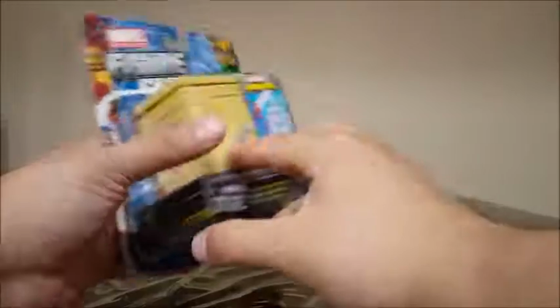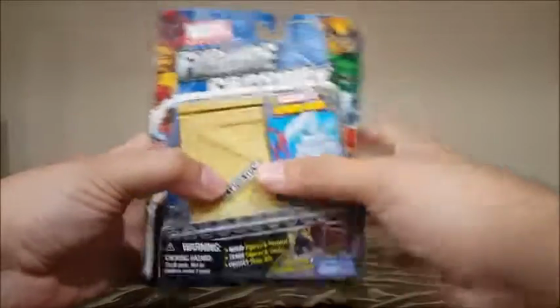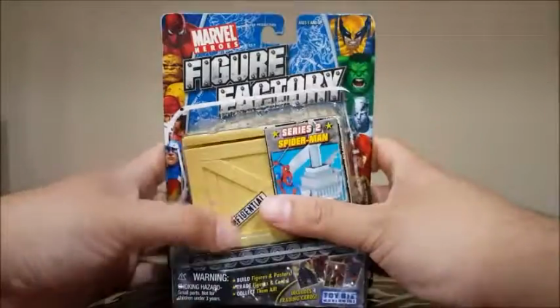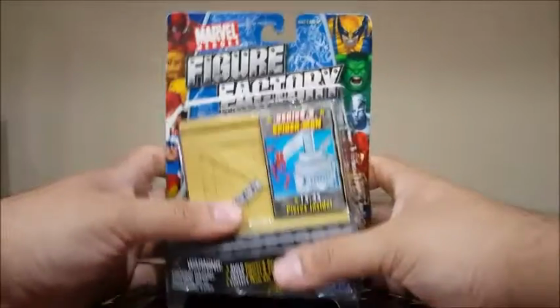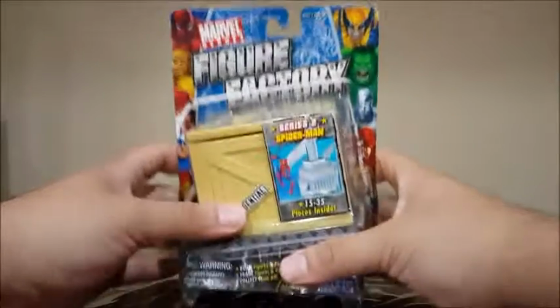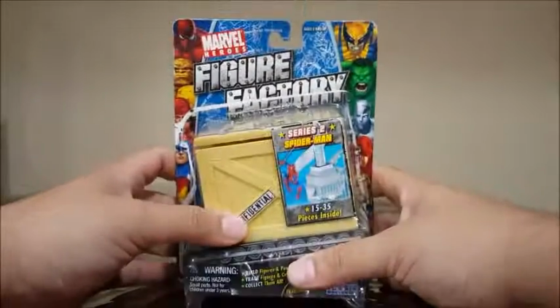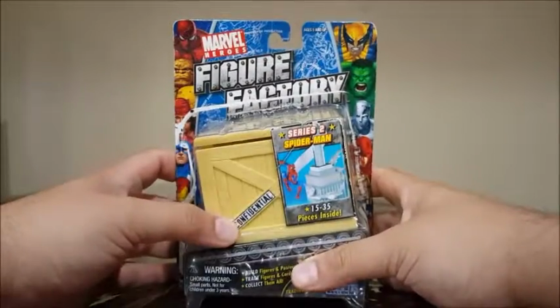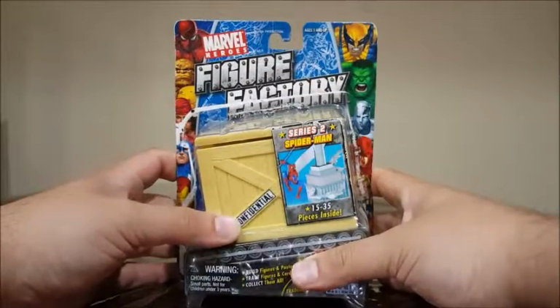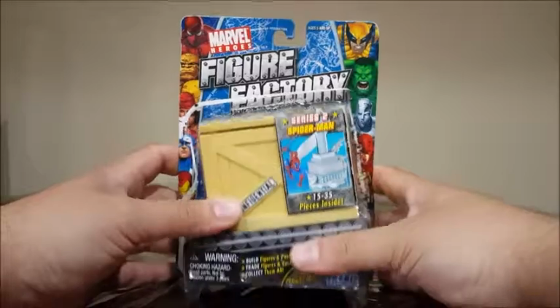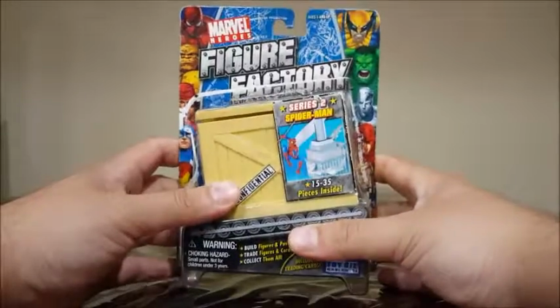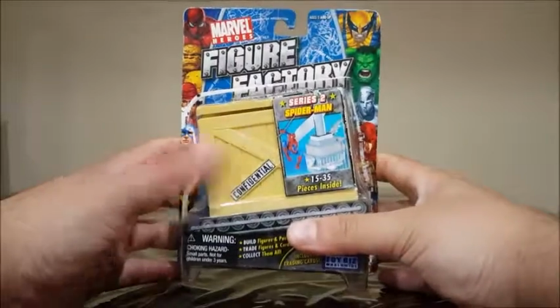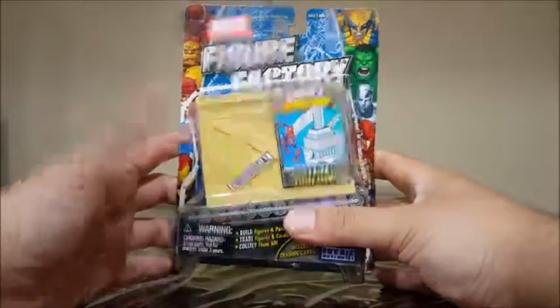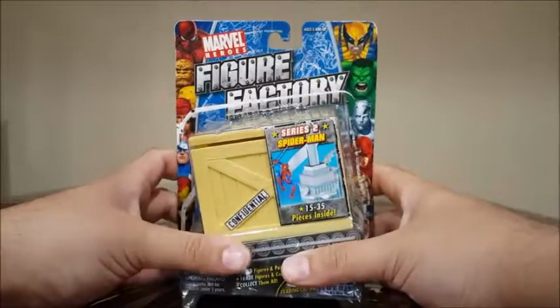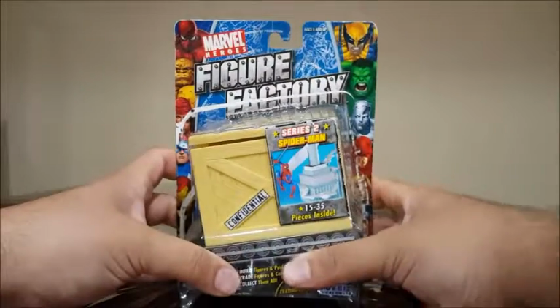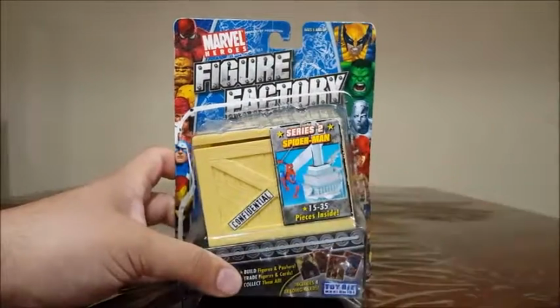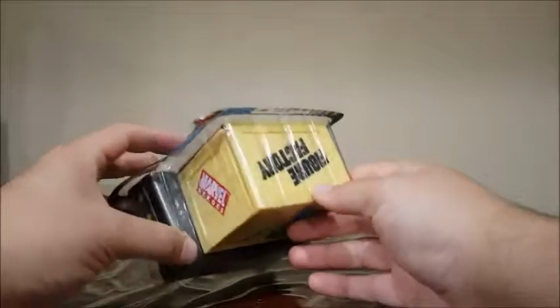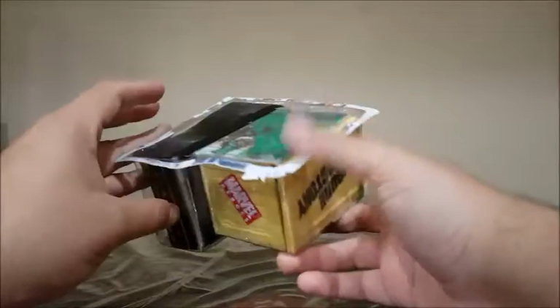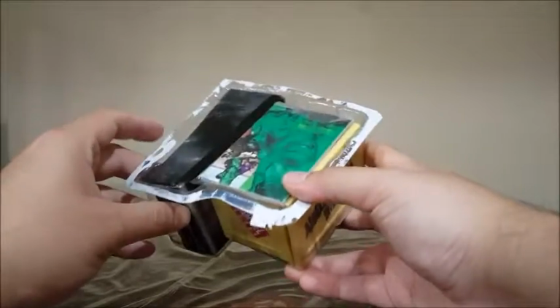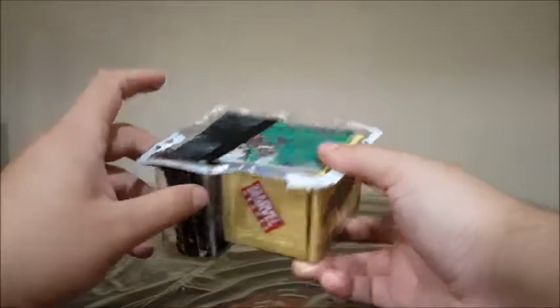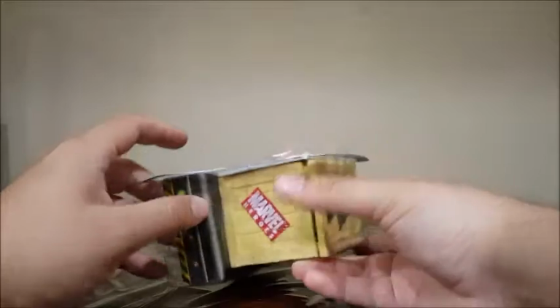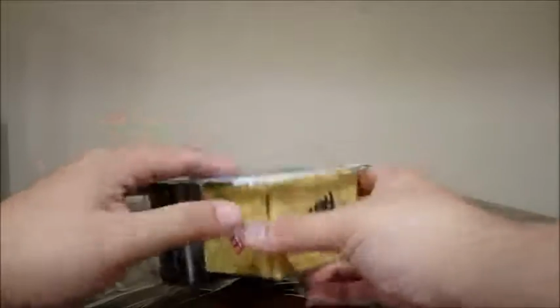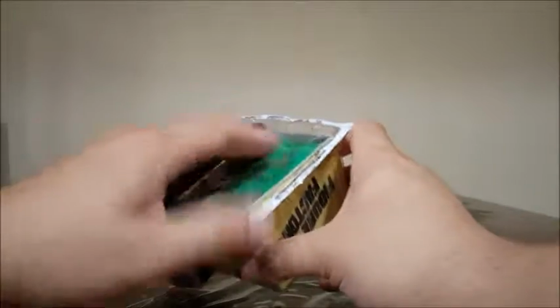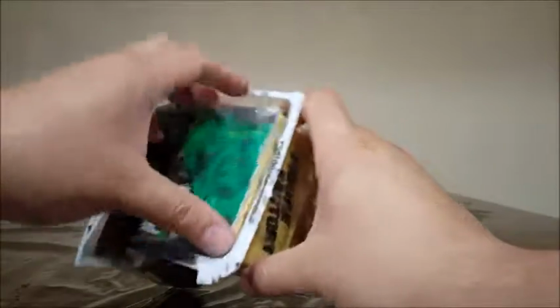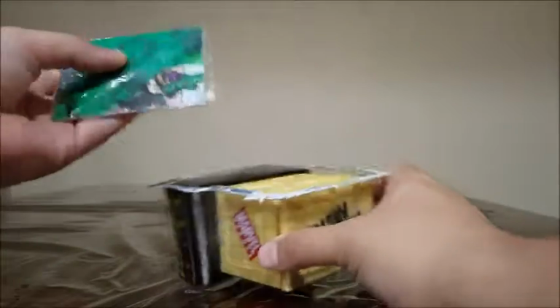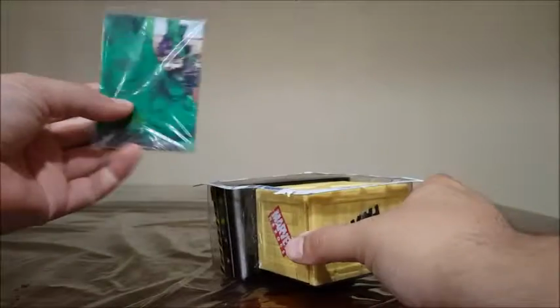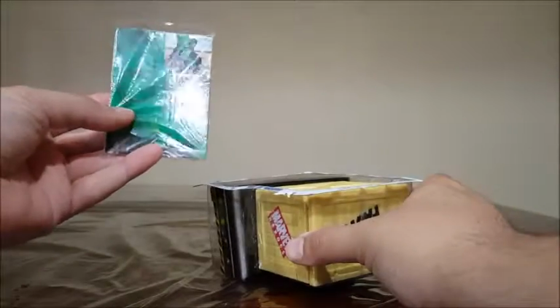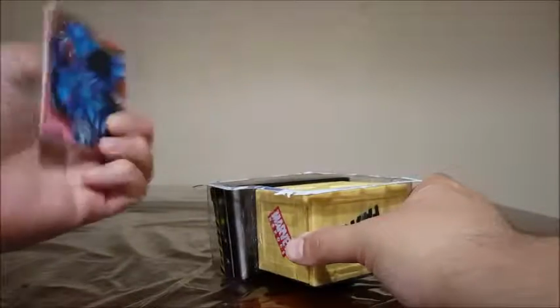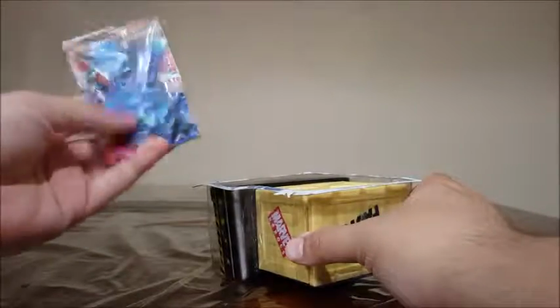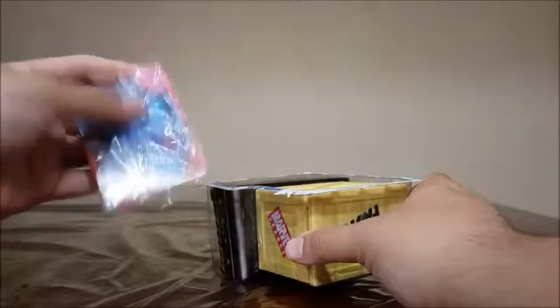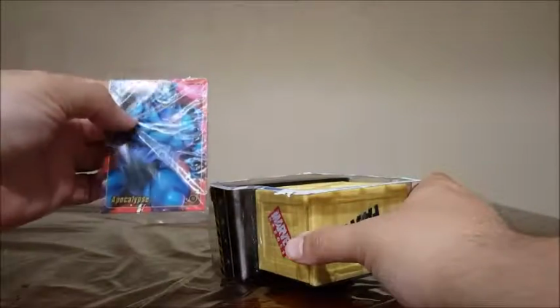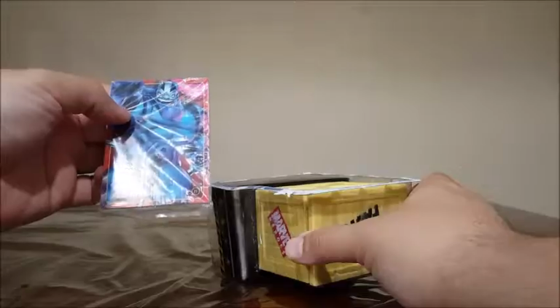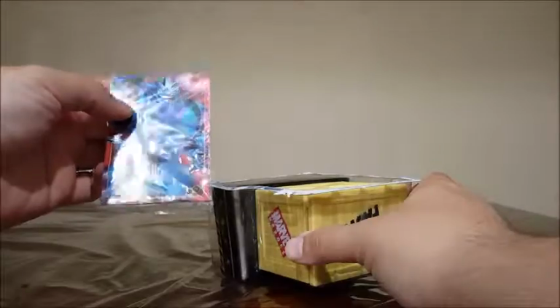So I'm just going to go ahead and unbox these and show you guys how many pieces come in here, and we can build it together. So getting this thing opened — let's open it up. It comes with the cards here, slash stickers.